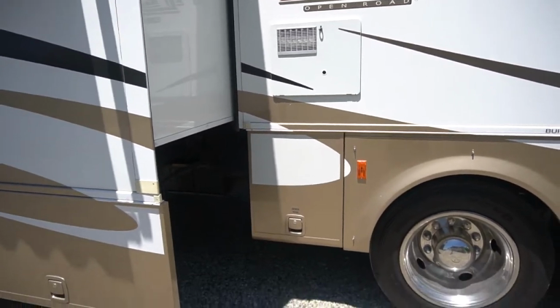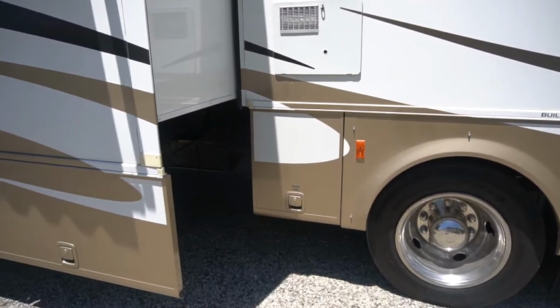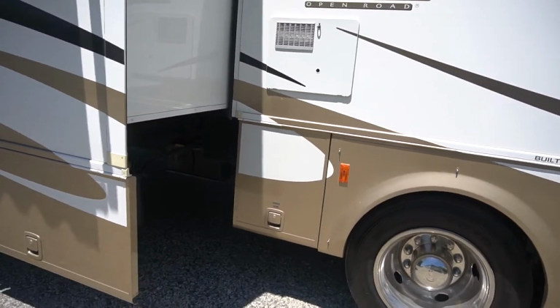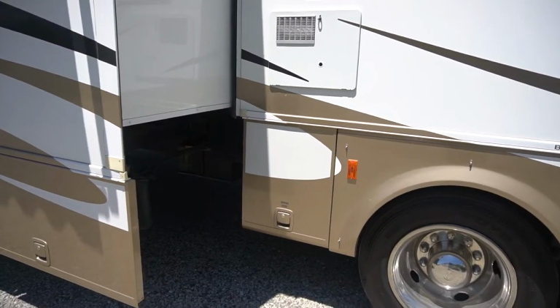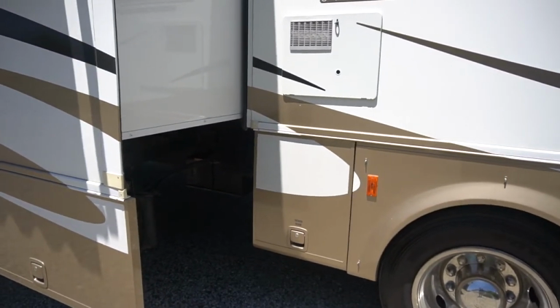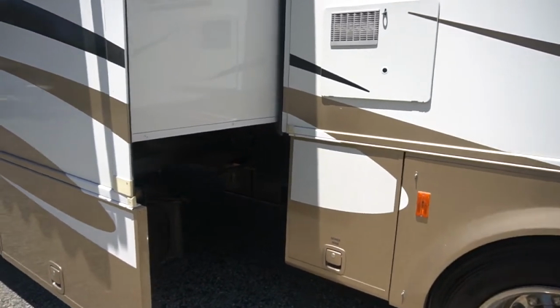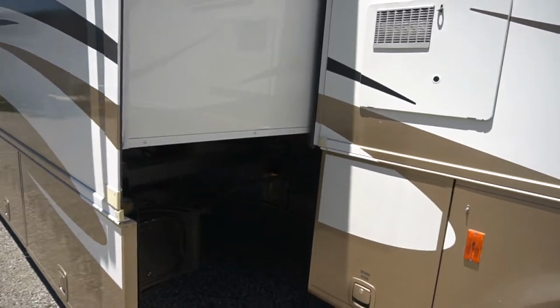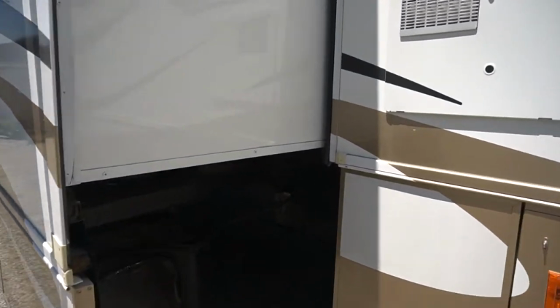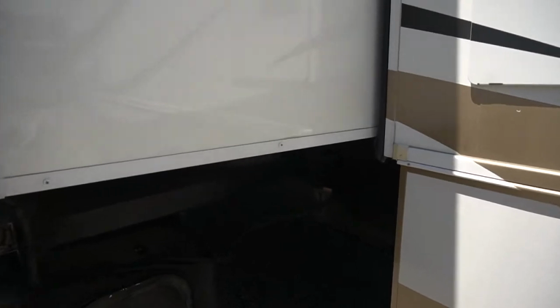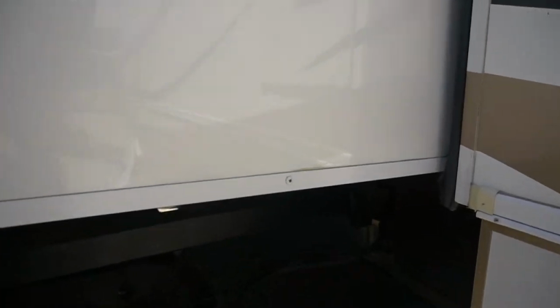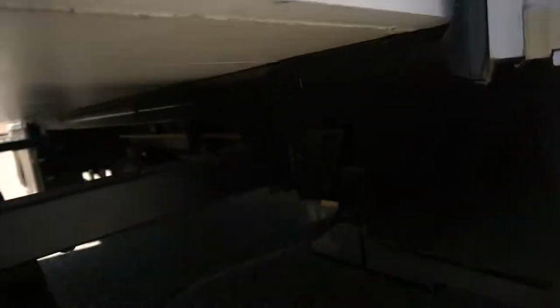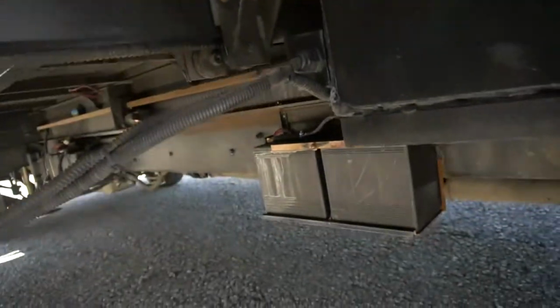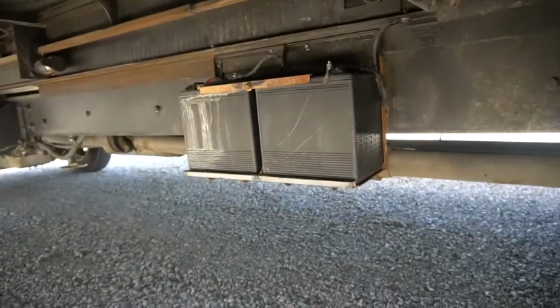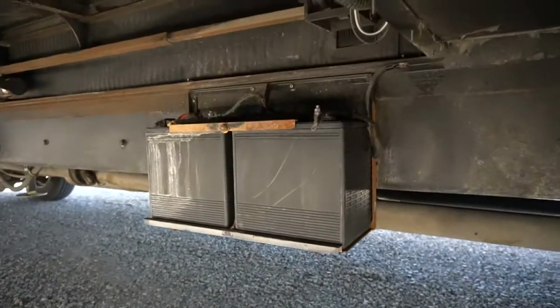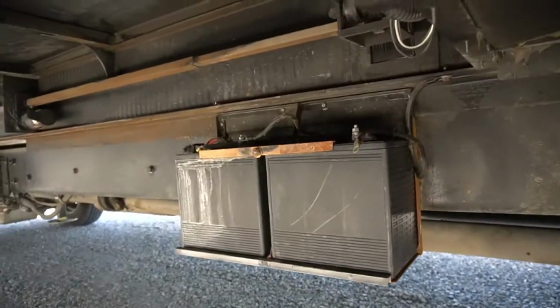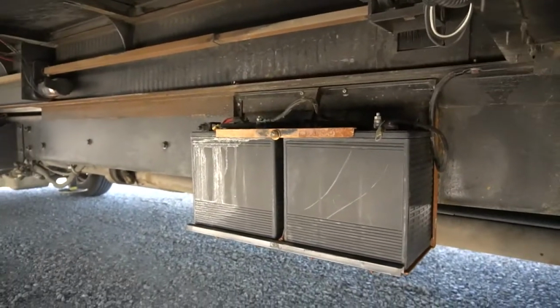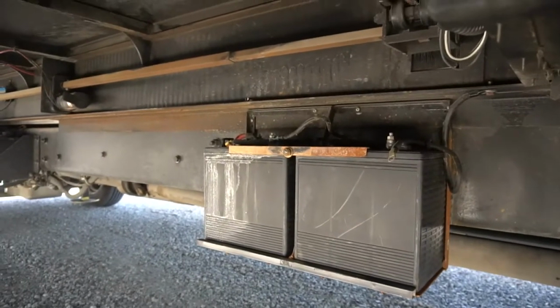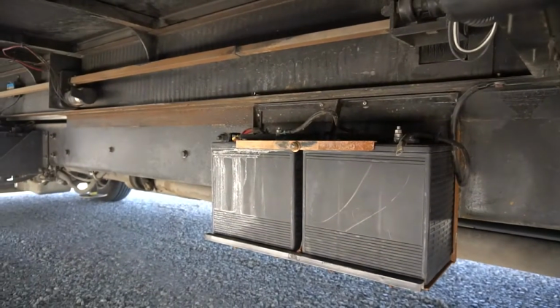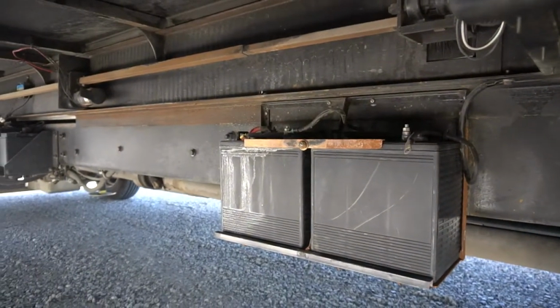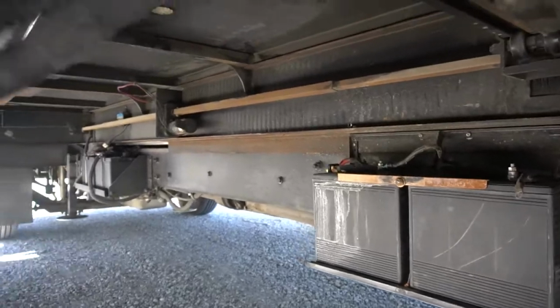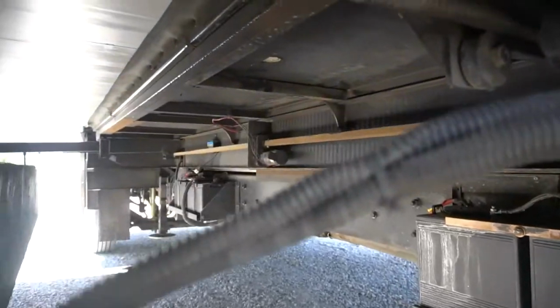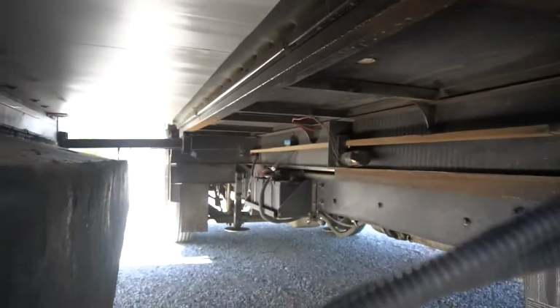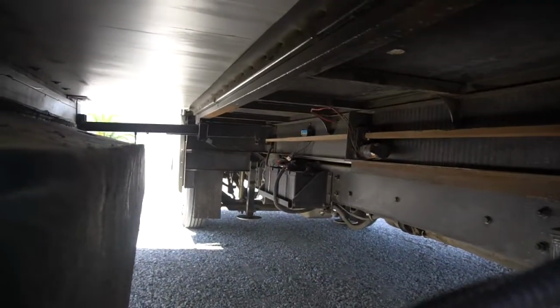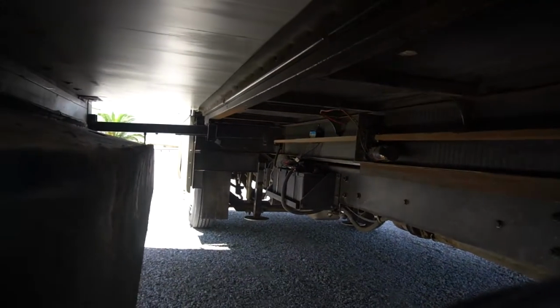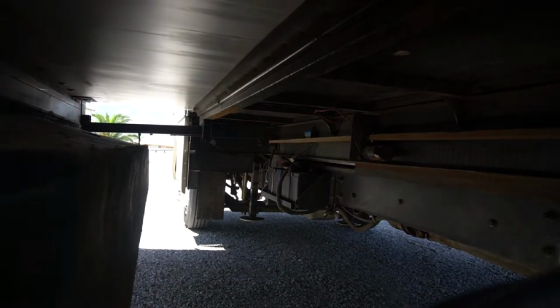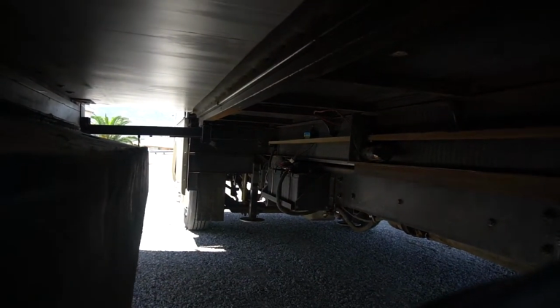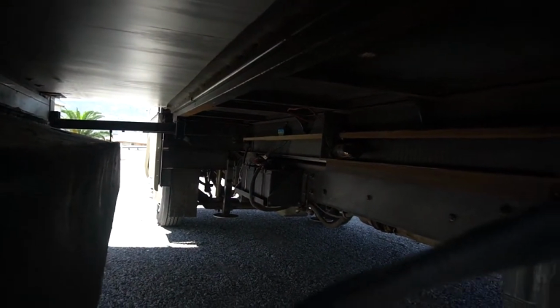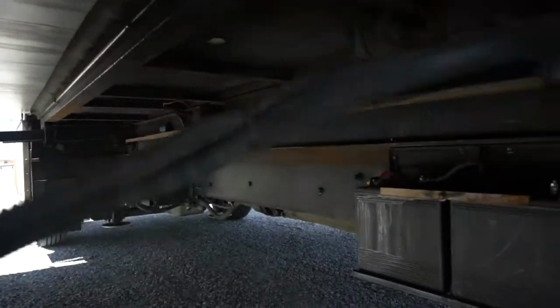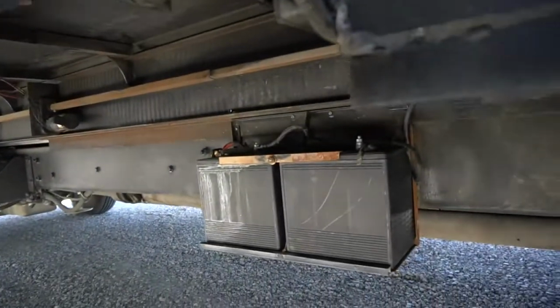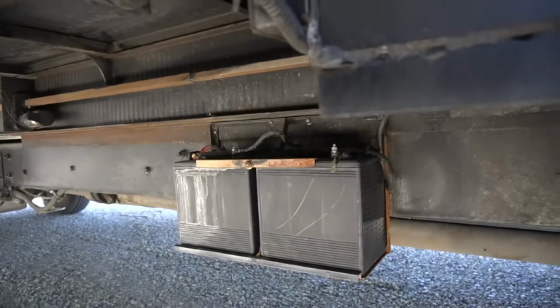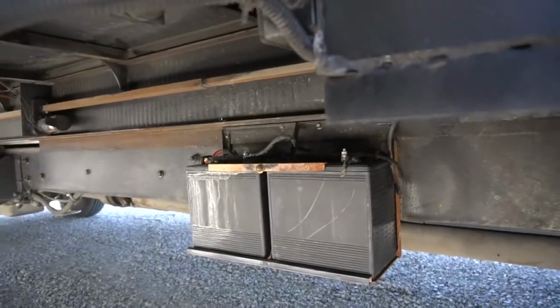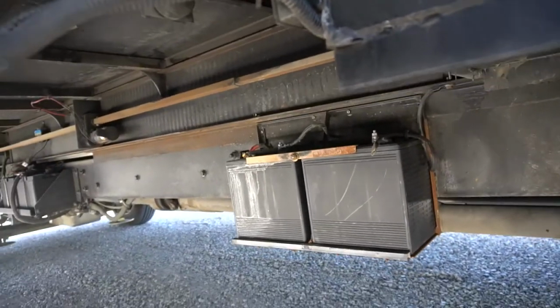It's got four 6-volt batteries and an inverter that was installed. Here are your two batteries right there and there's your second set of batteries. So you could be off-grid with this for a long time.